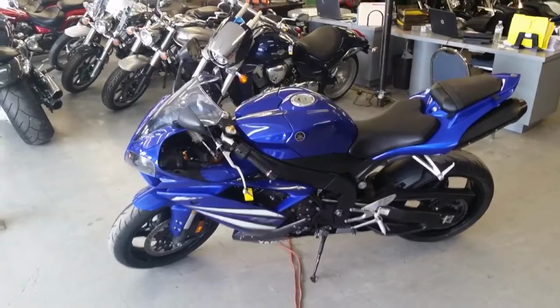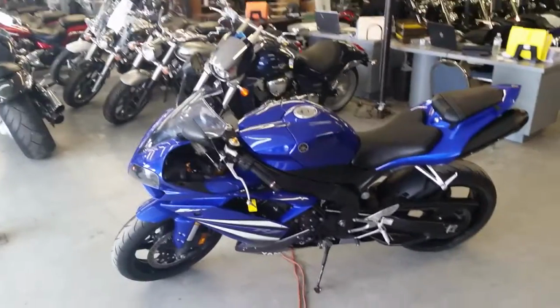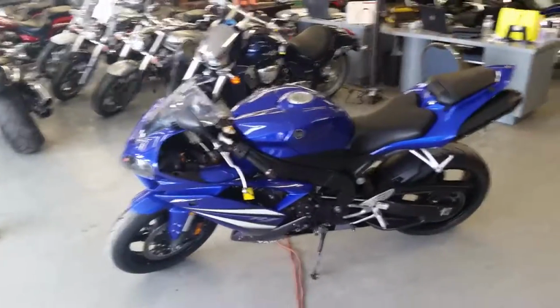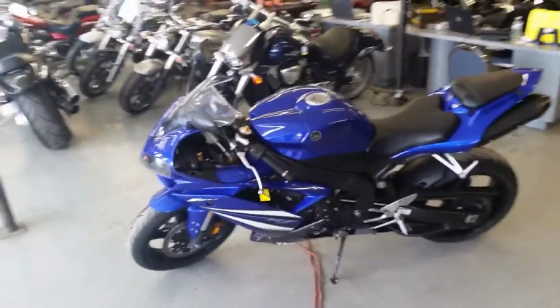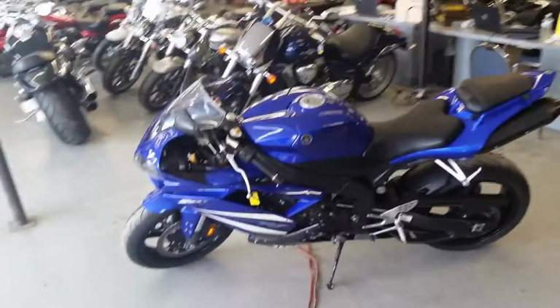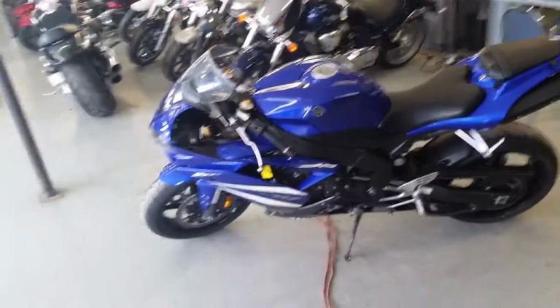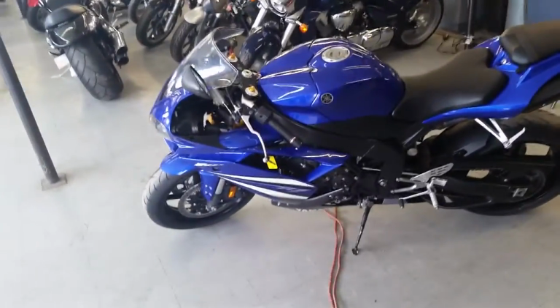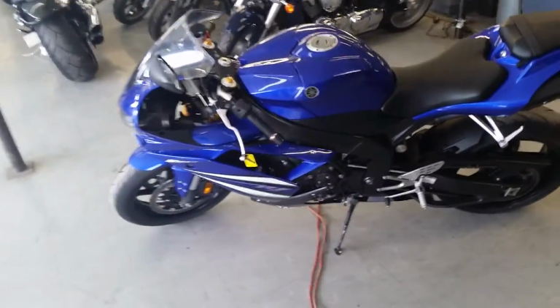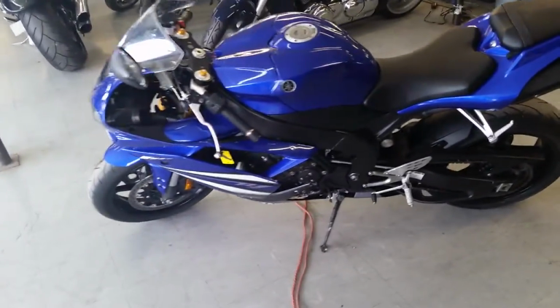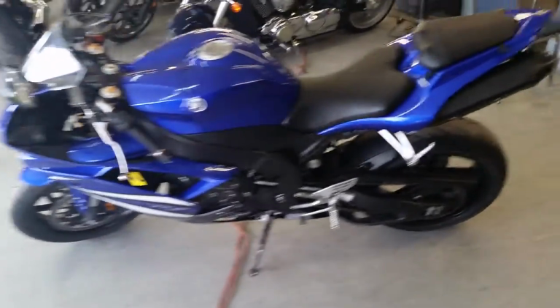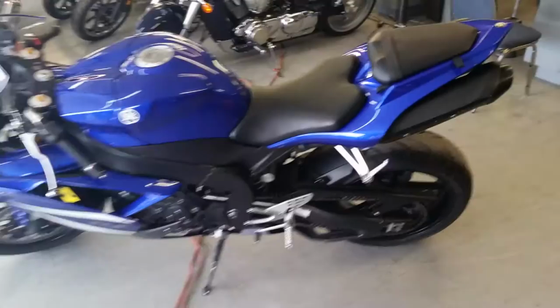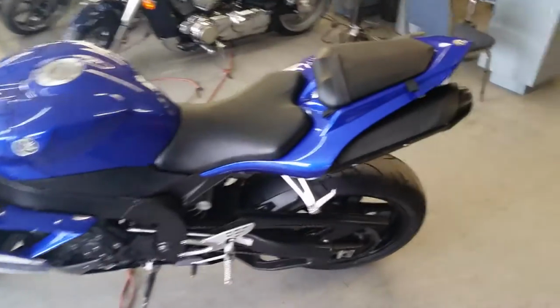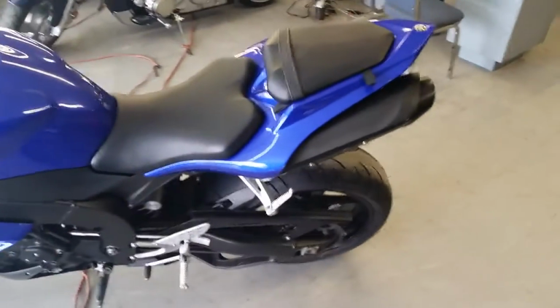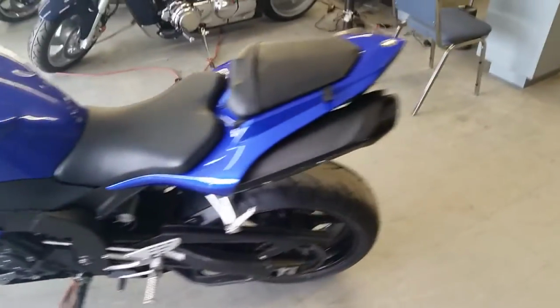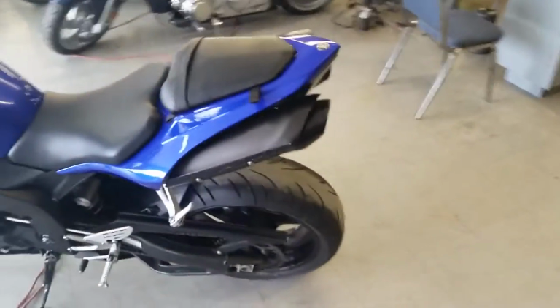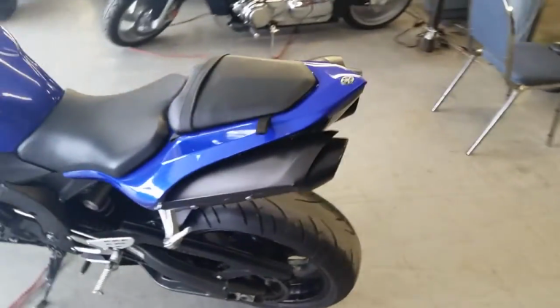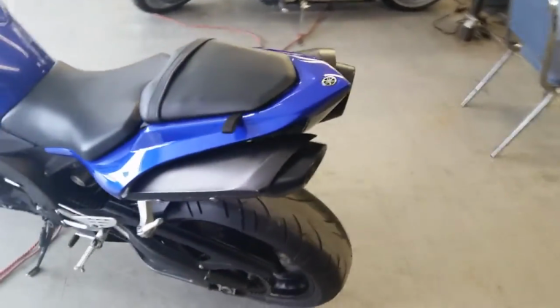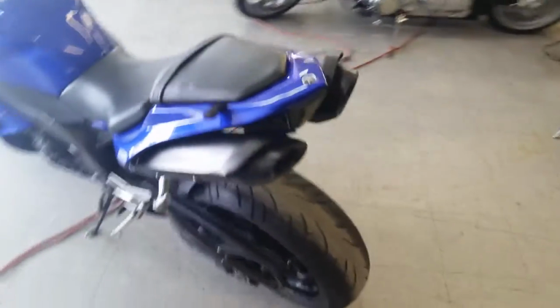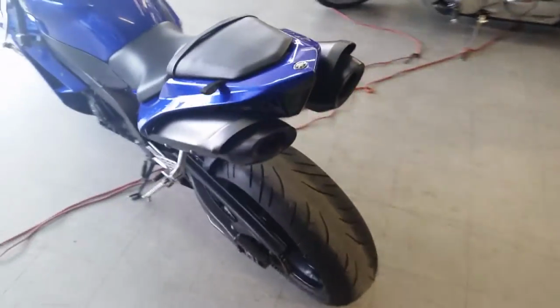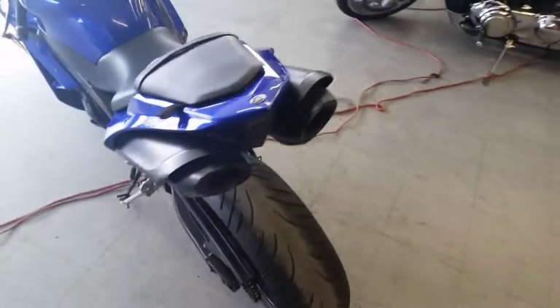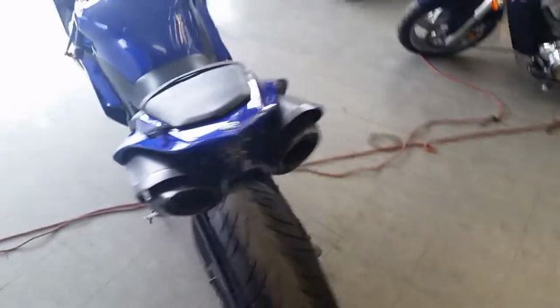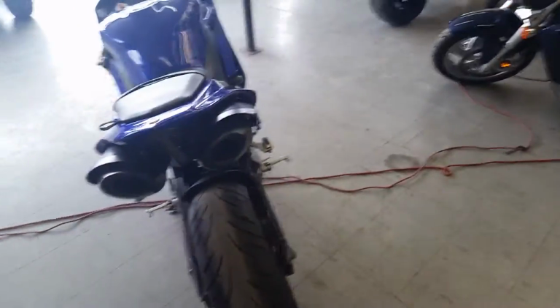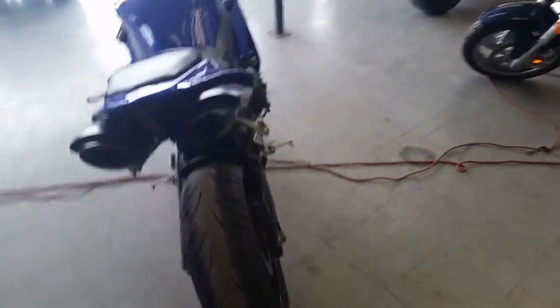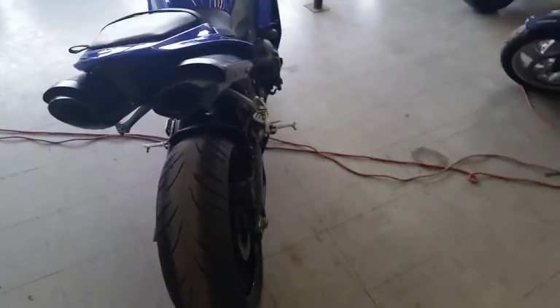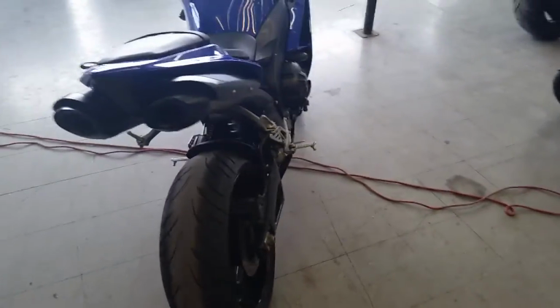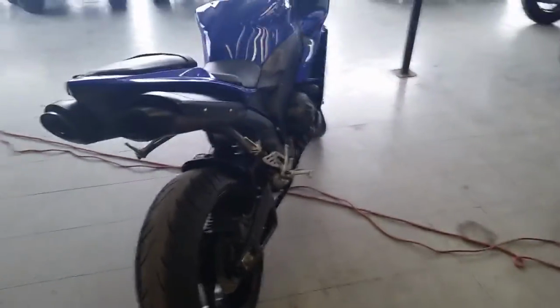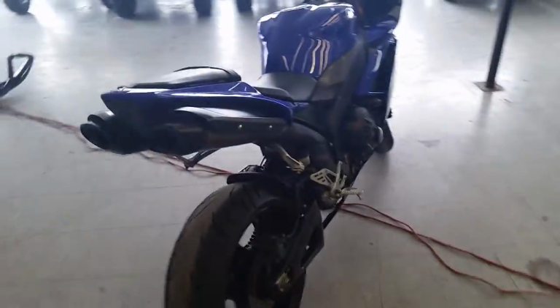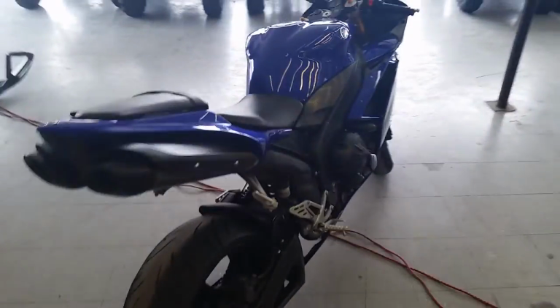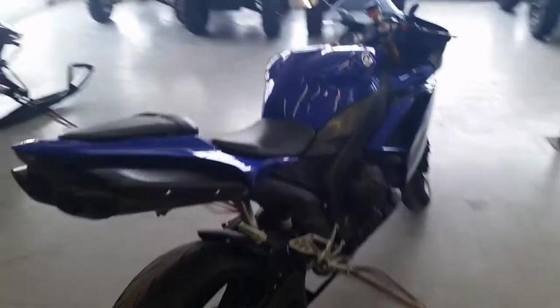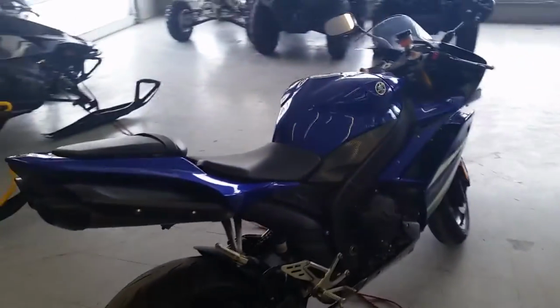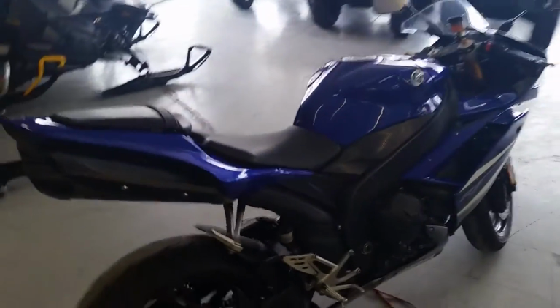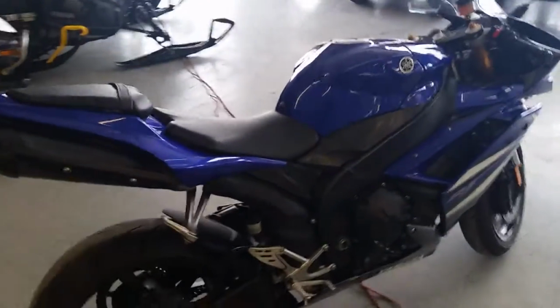Anybody looking for a great R1, we got it here today. It's a 2007 Yamaha R1. This thing's a 10 out of 10. It's got flush mount front turn signals. Tires are in great shape. Low miles. We got this thing priced to move.